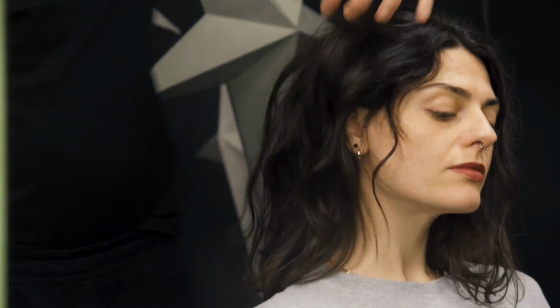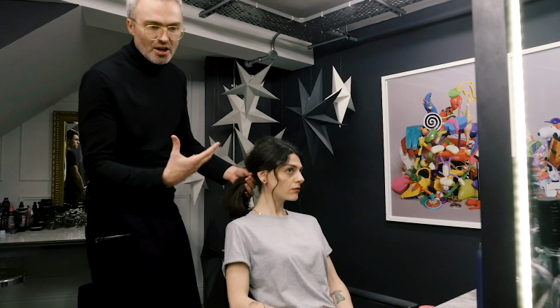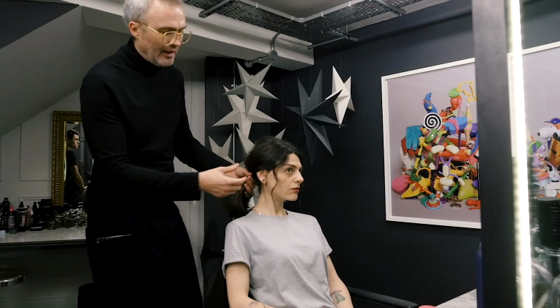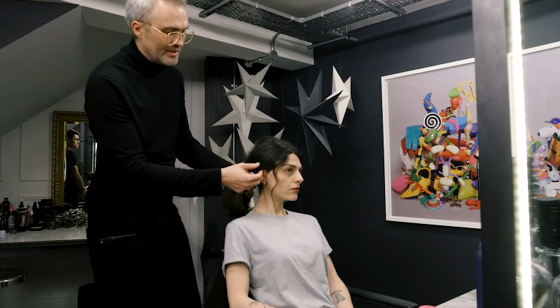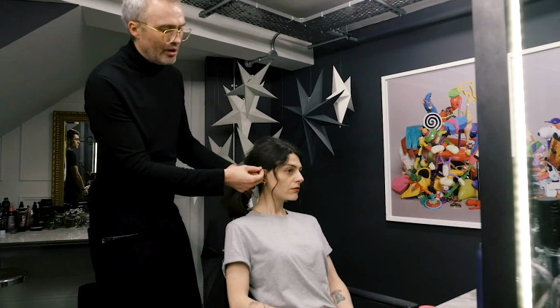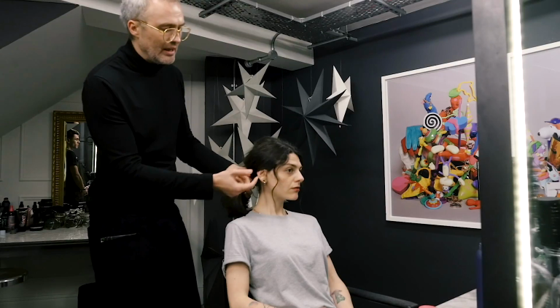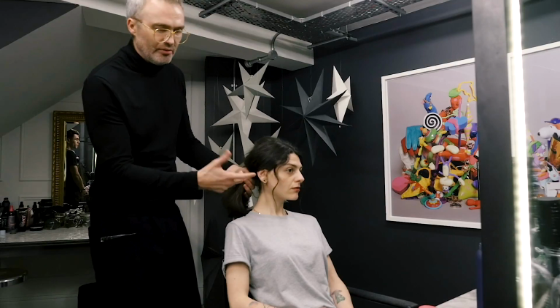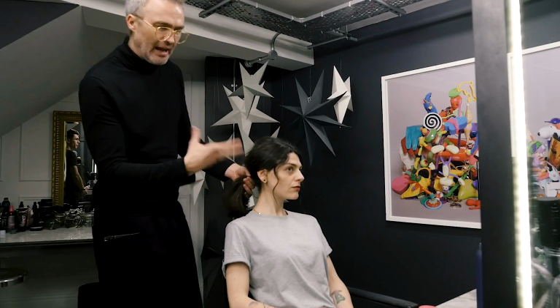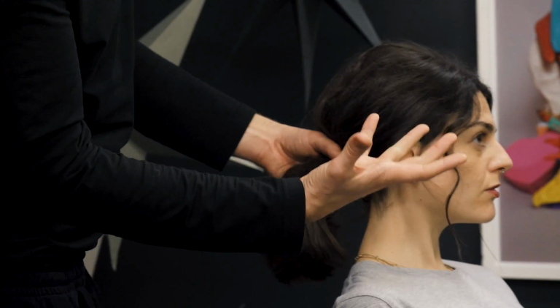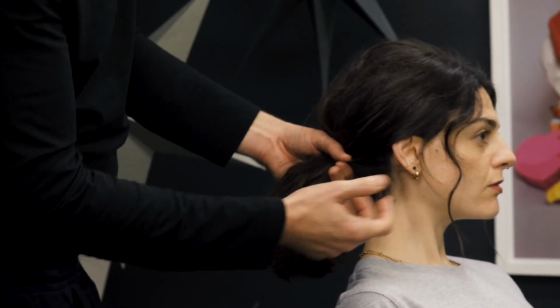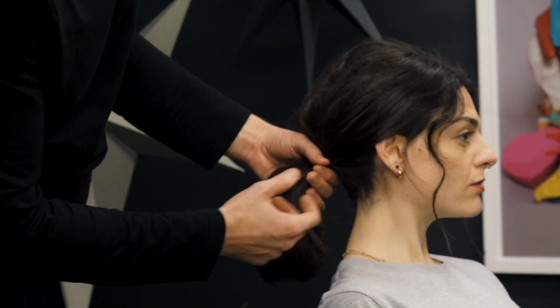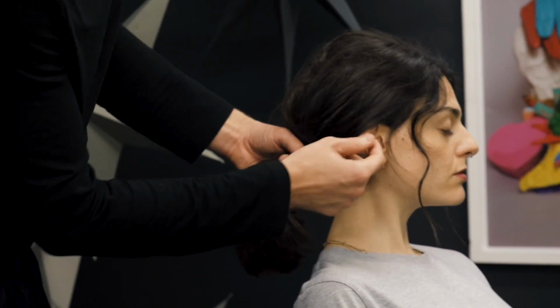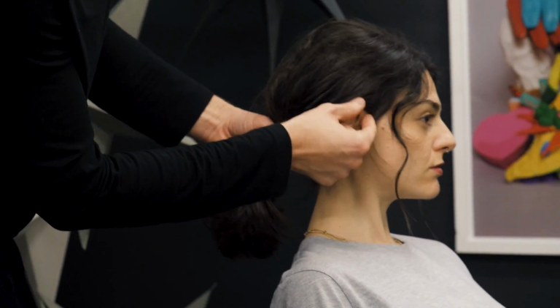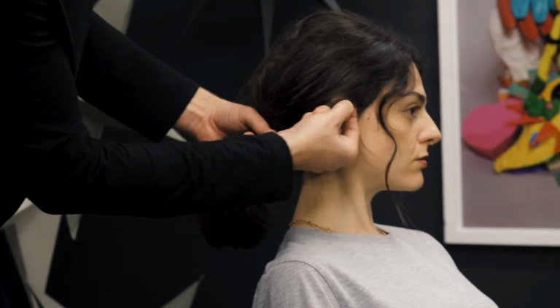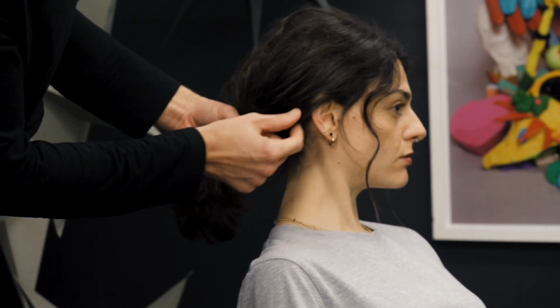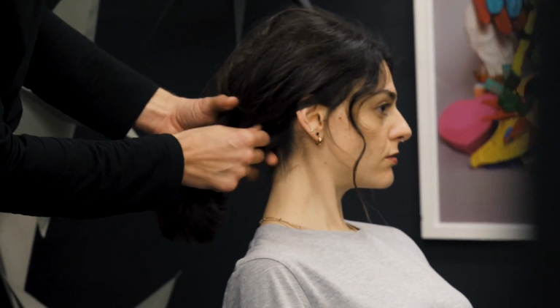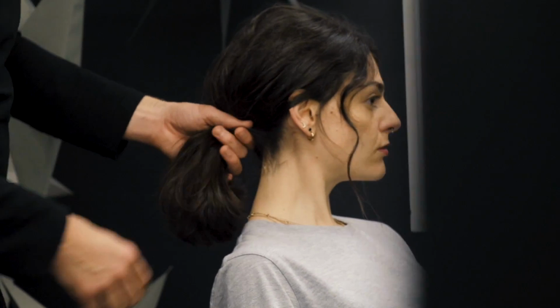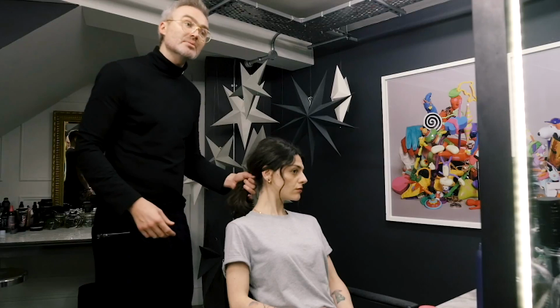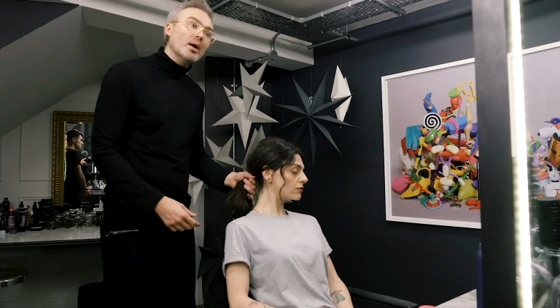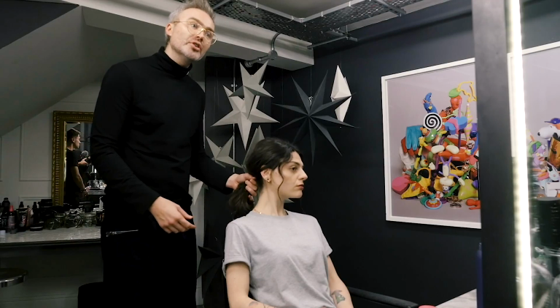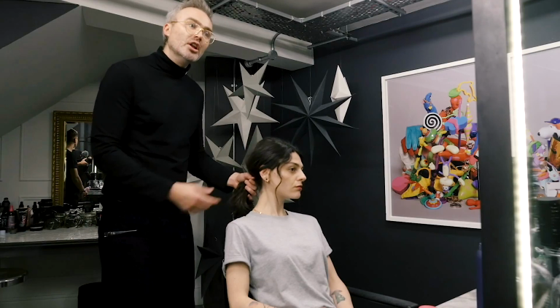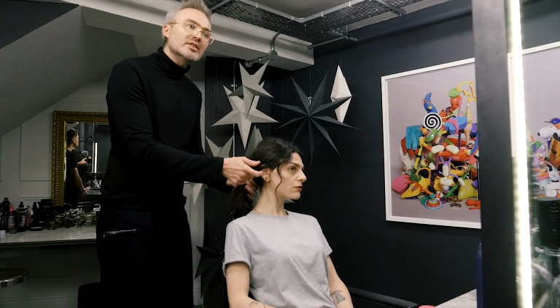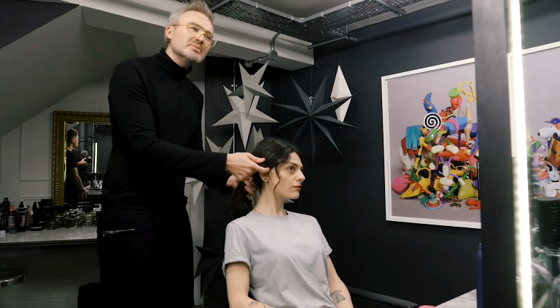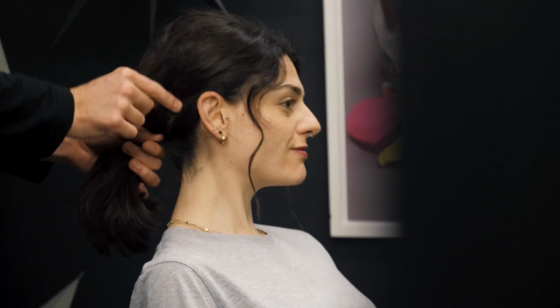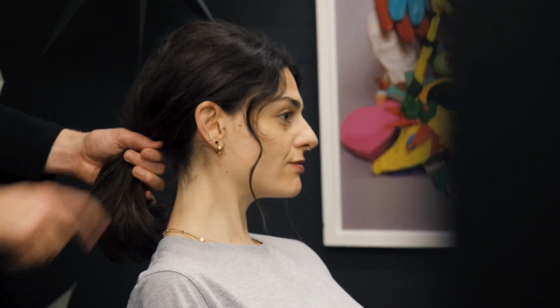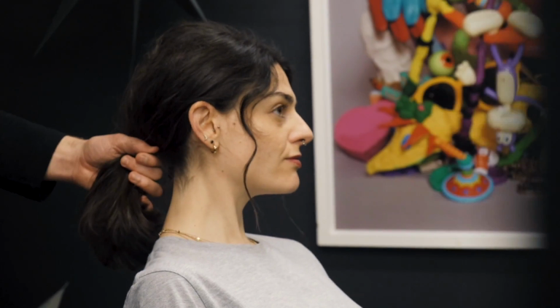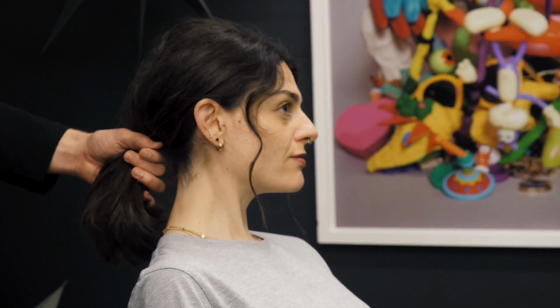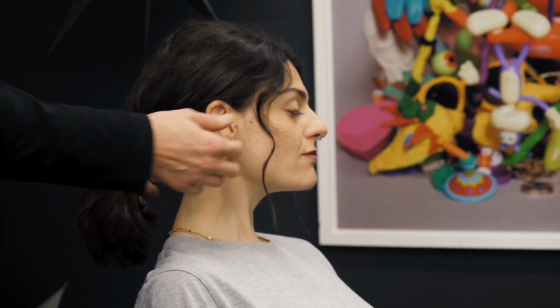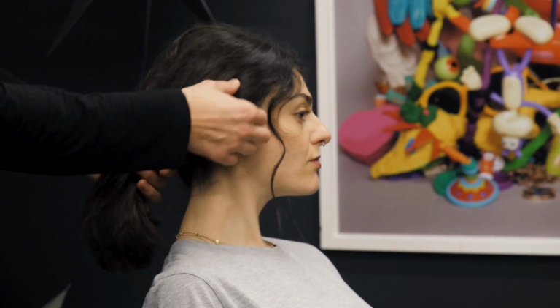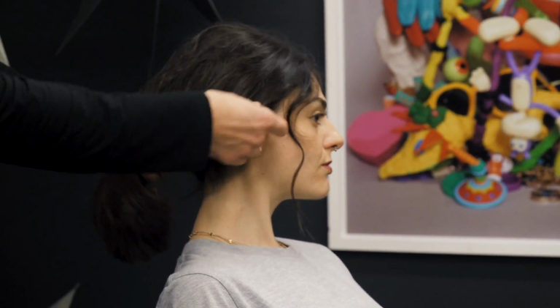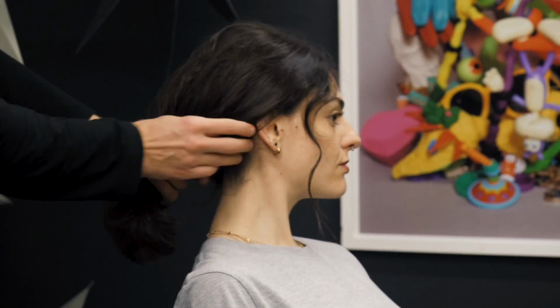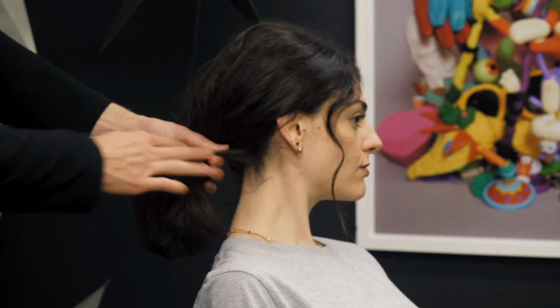By accident I'll have left some hair over the ear and realised actually that looks really cool. Hair over the ear is sometimes quite a modern look. Sometimes it can look a bit hard, so just relax it.